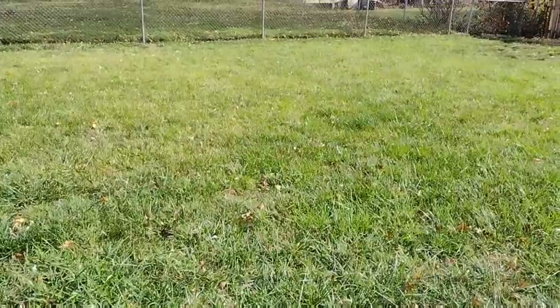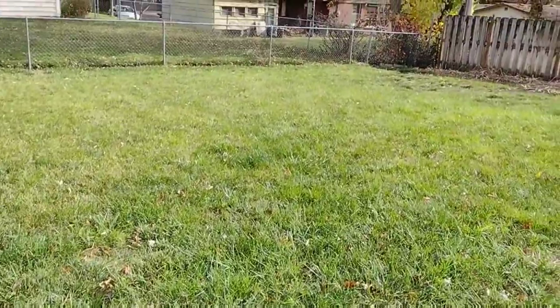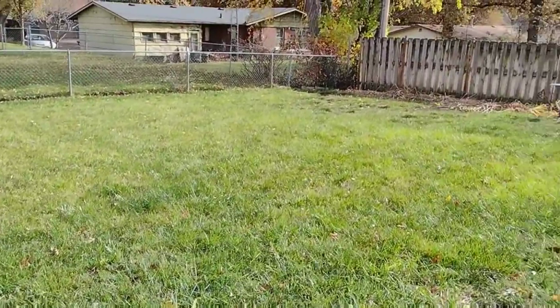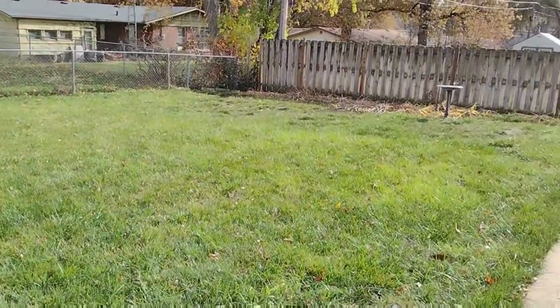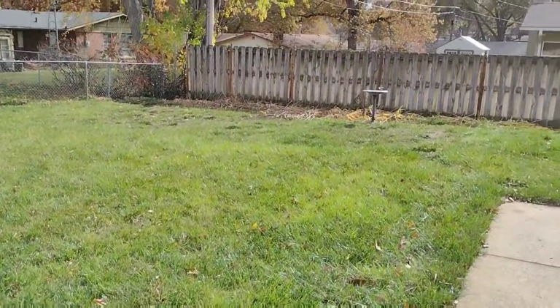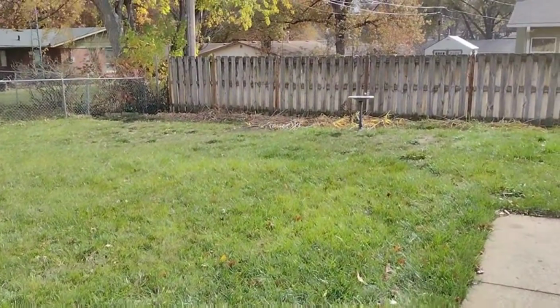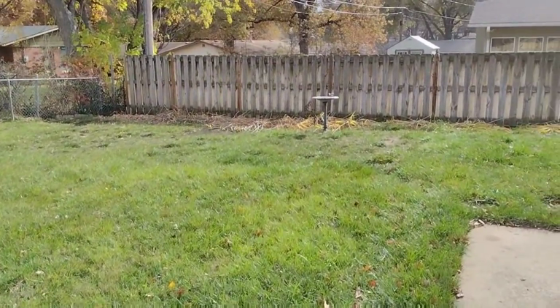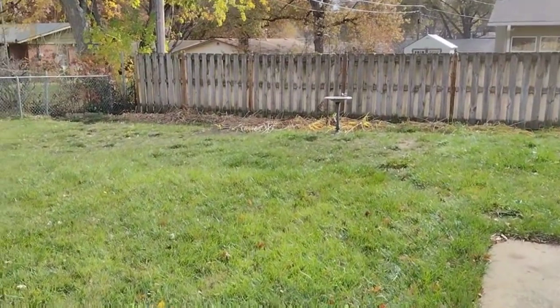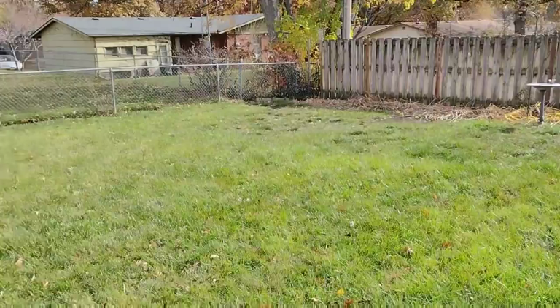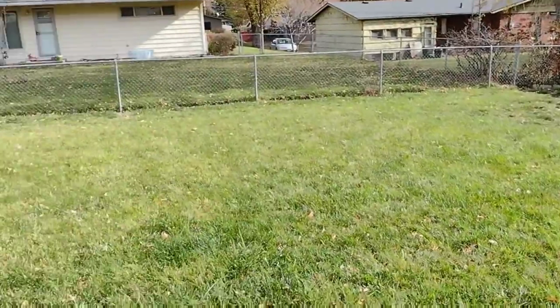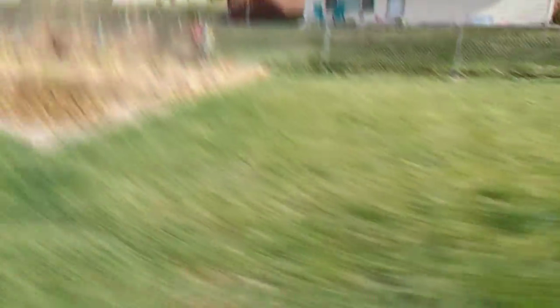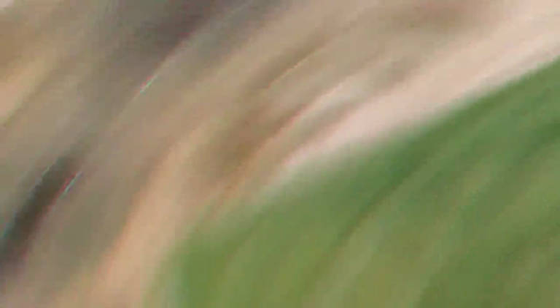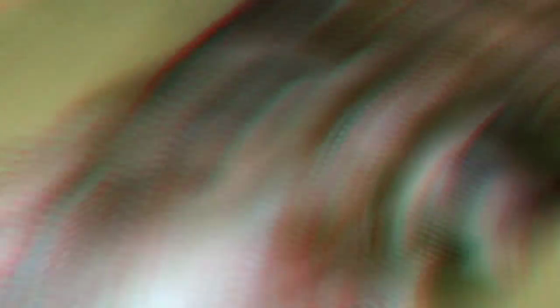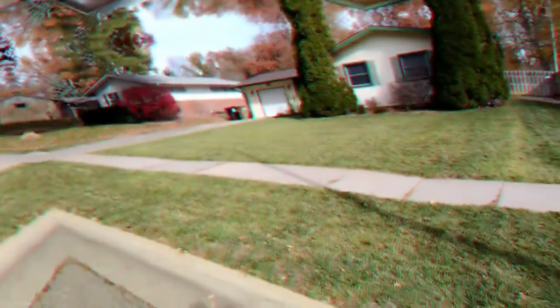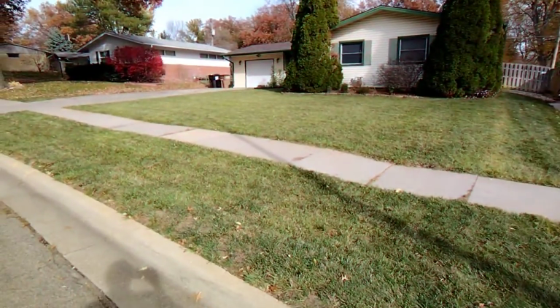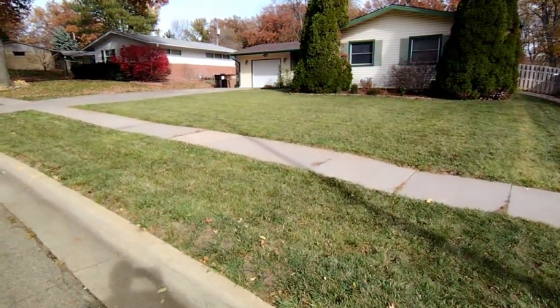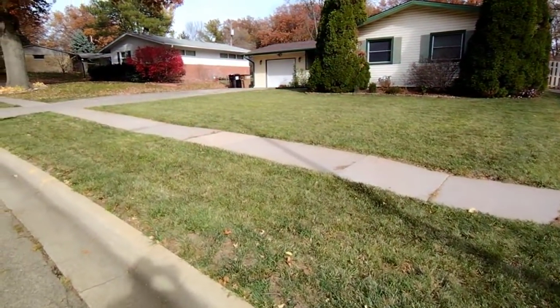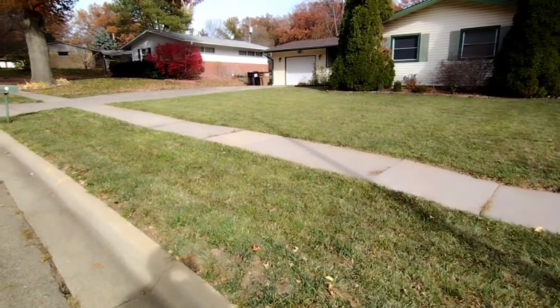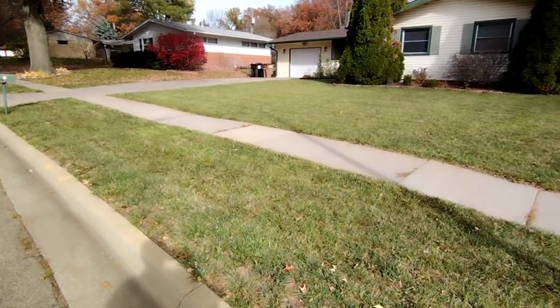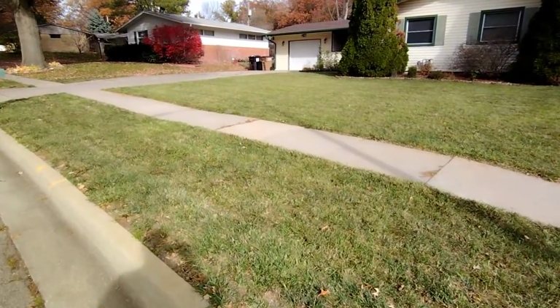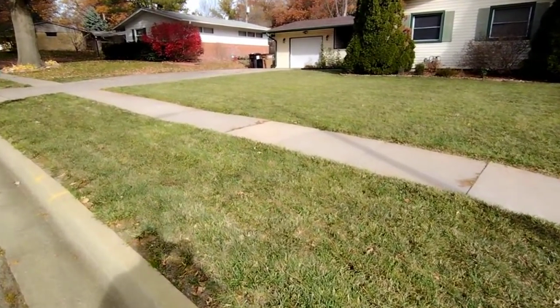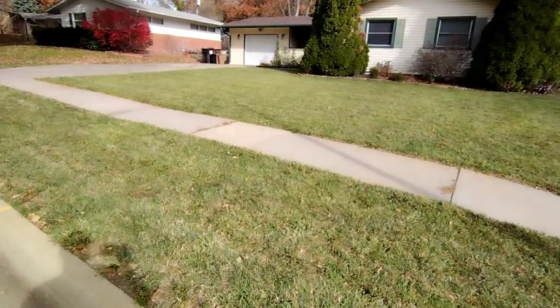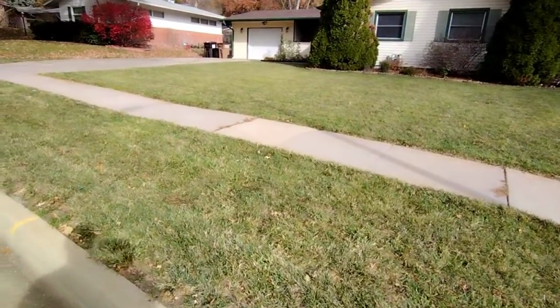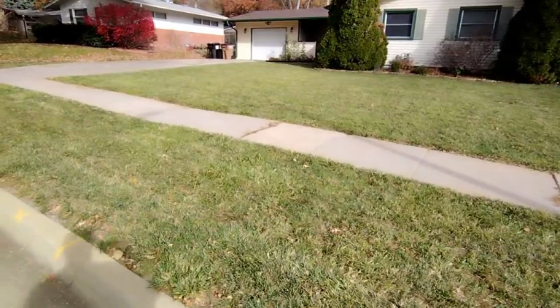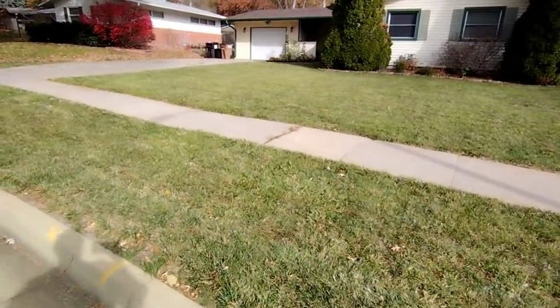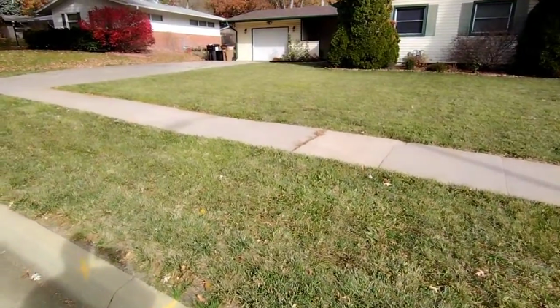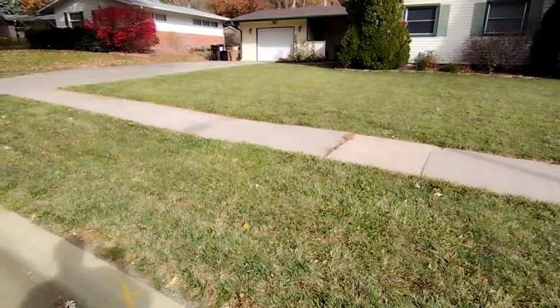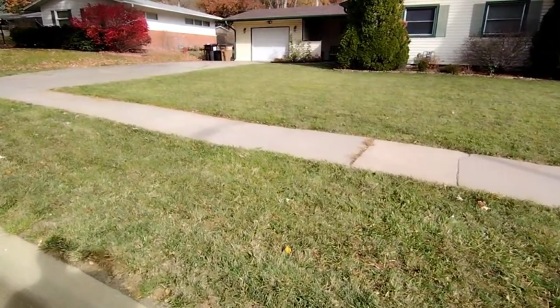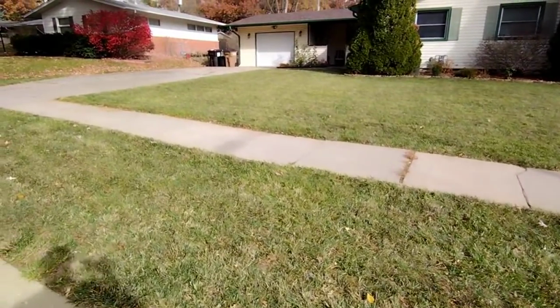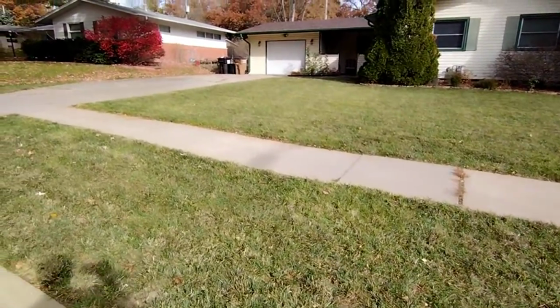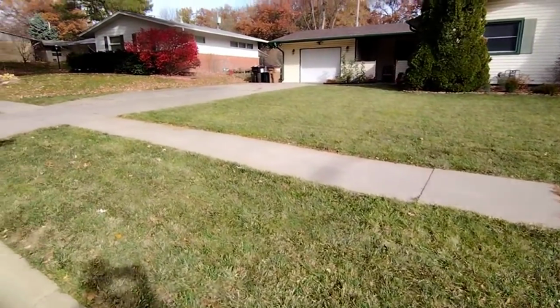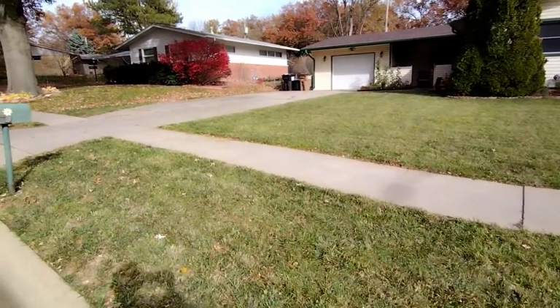All right guys, have a good day. All right guys, we are all finished — got all the leaves cleaned up. It definitely looks pretty all right.